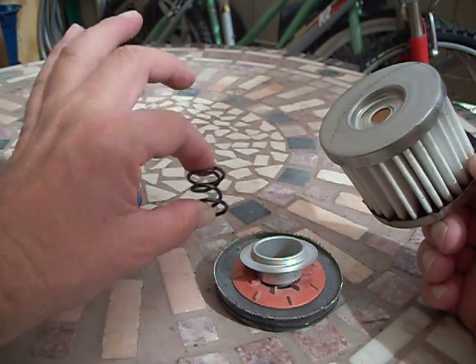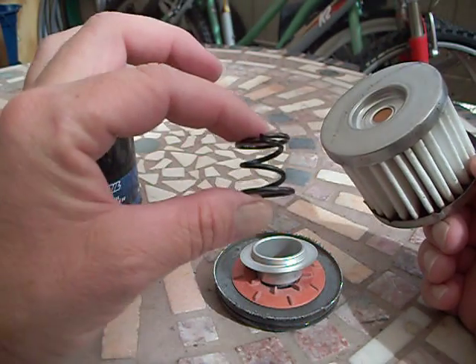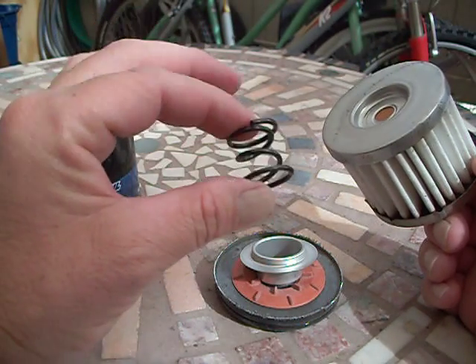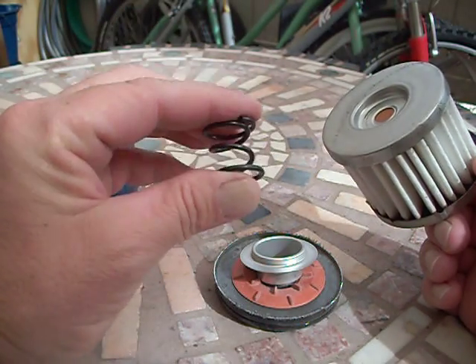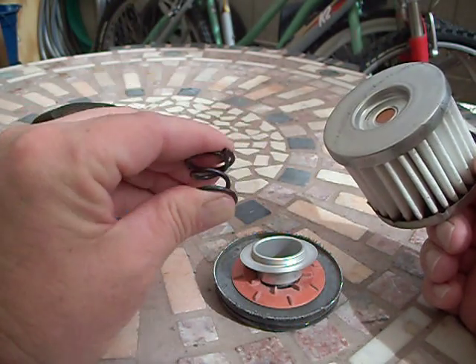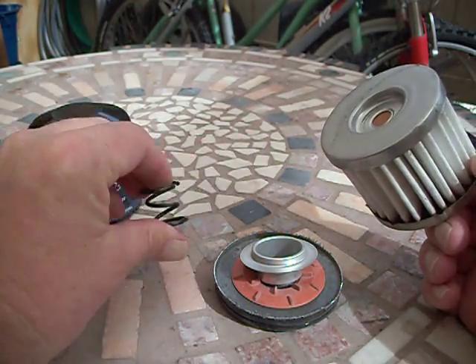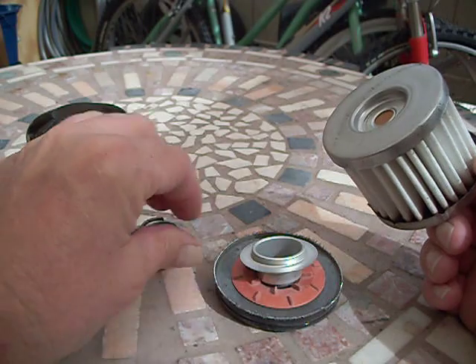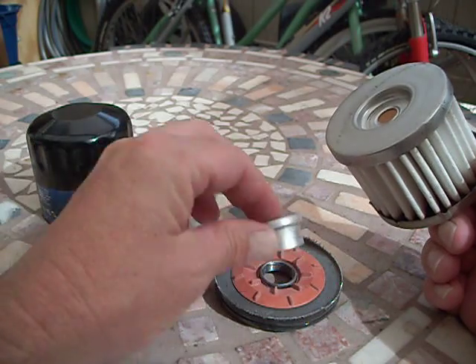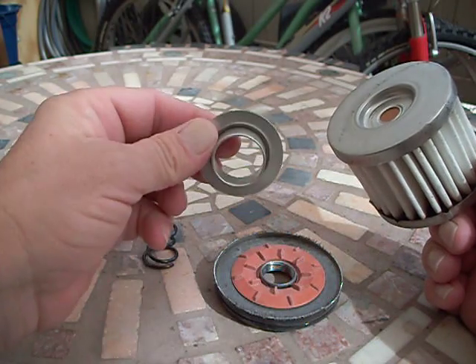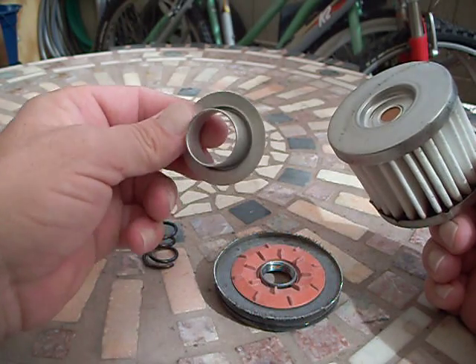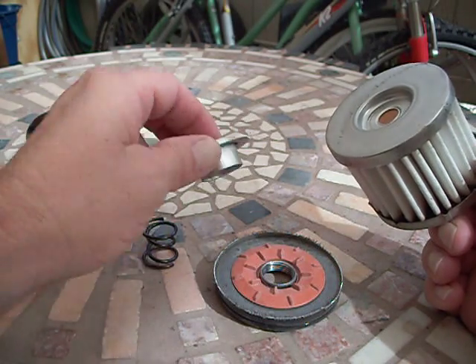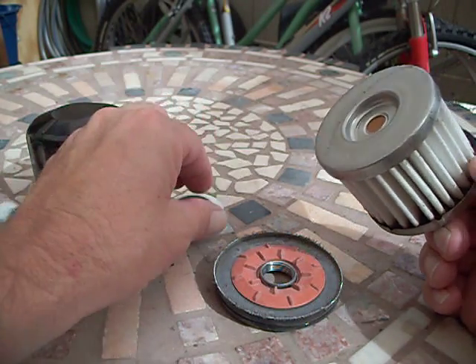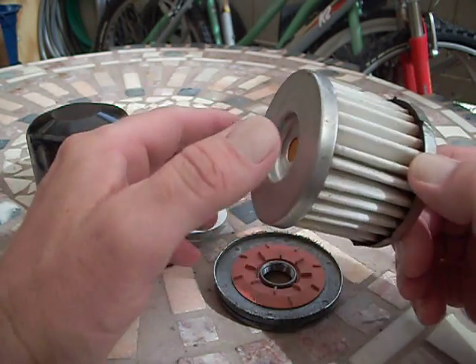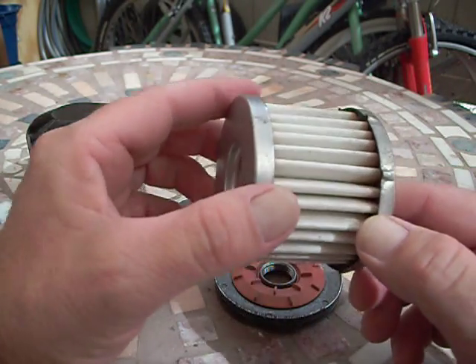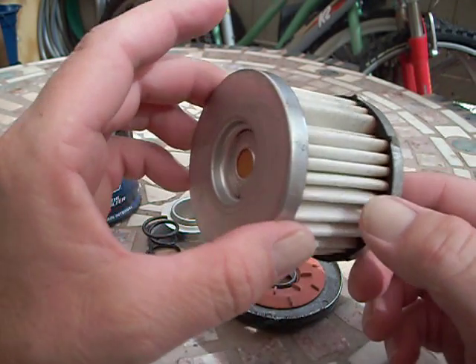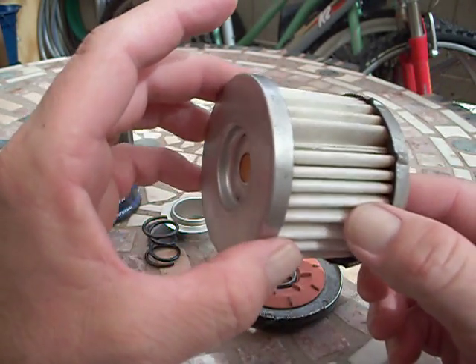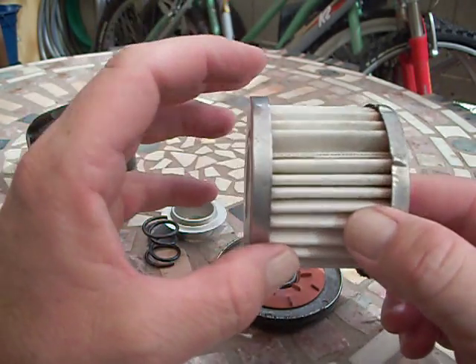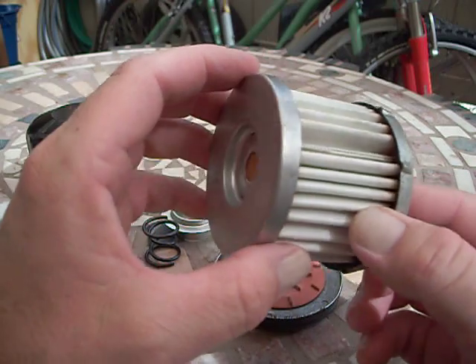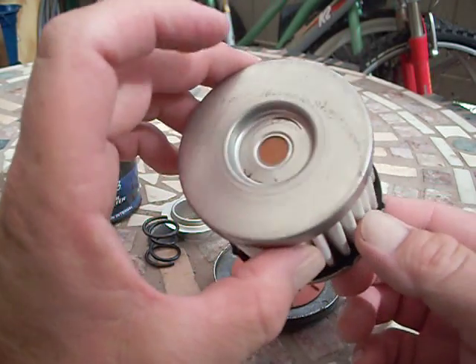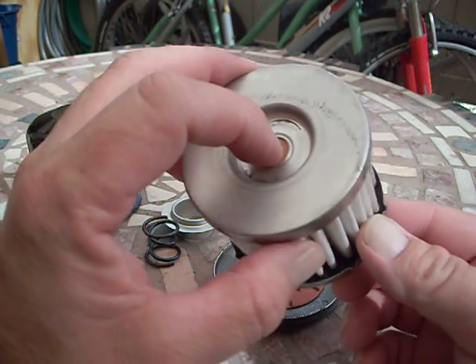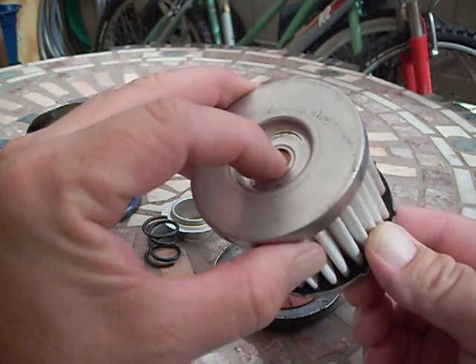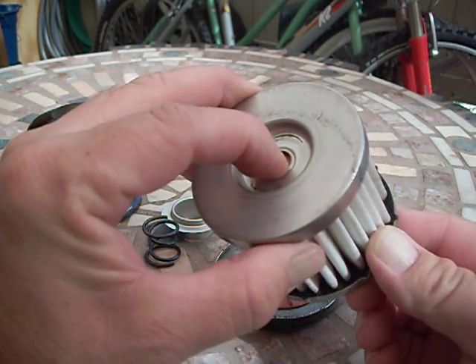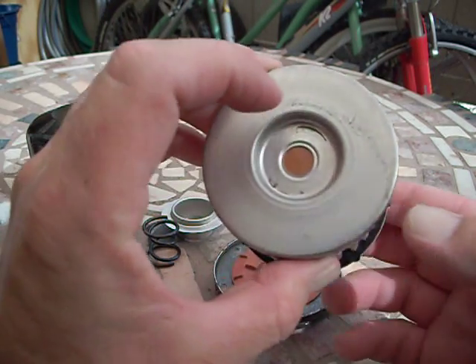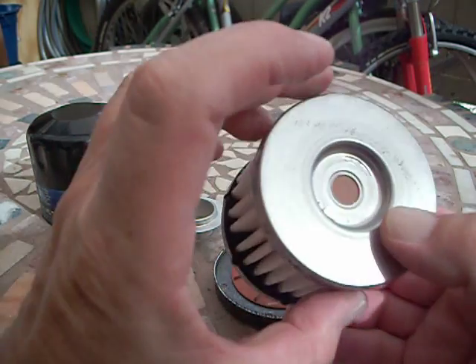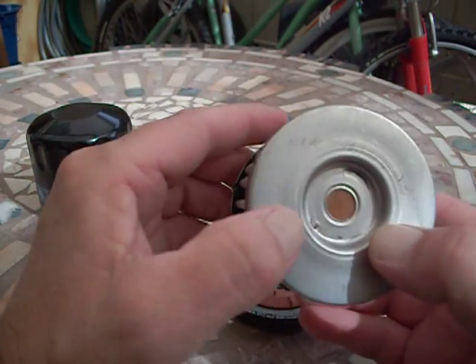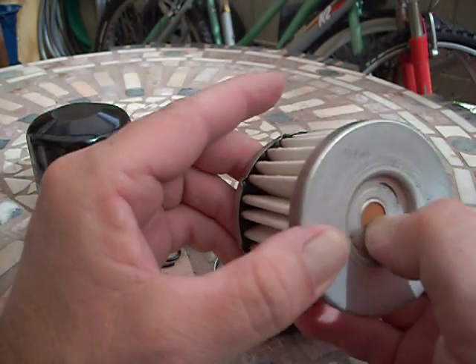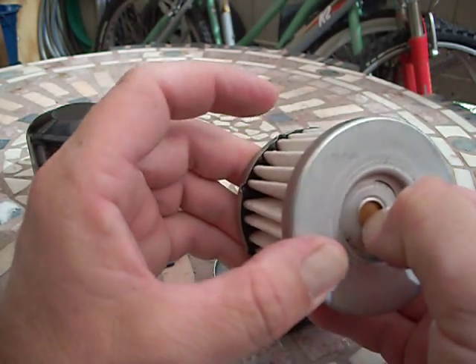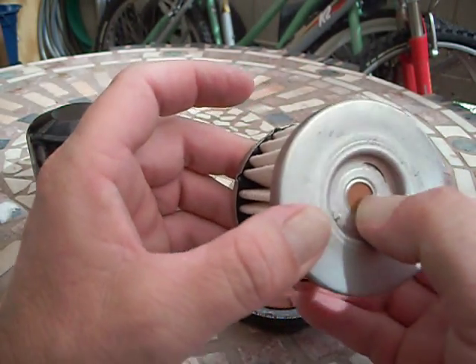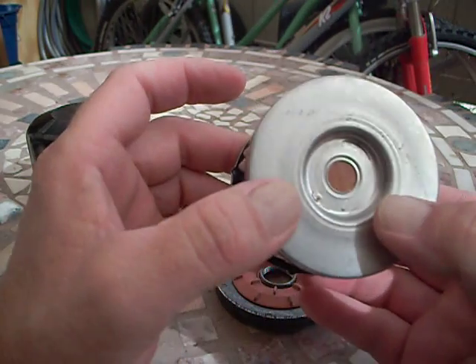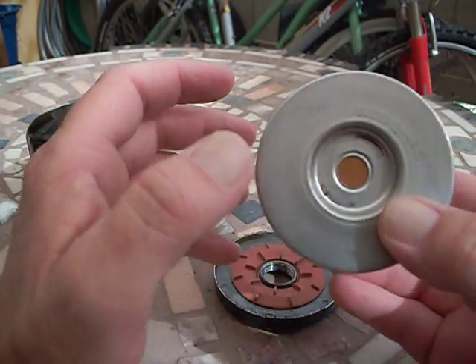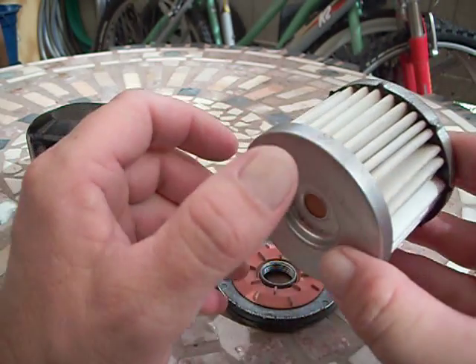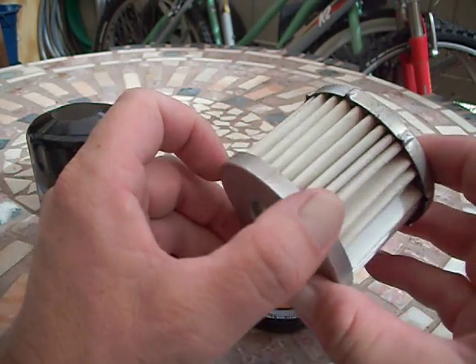And there's the reason — very unique design. Plastic bypass valve.